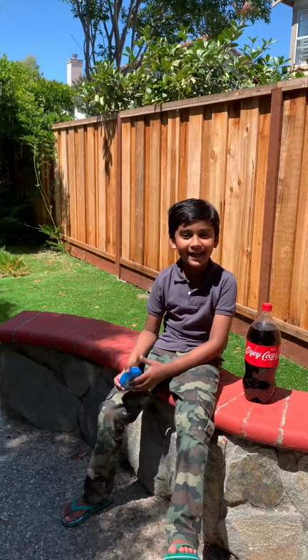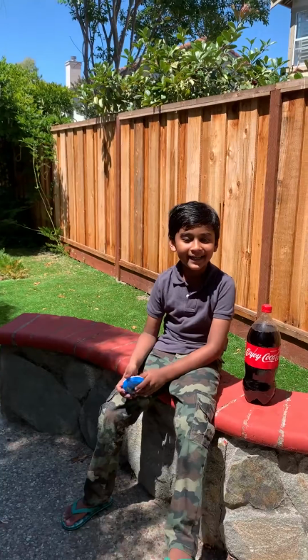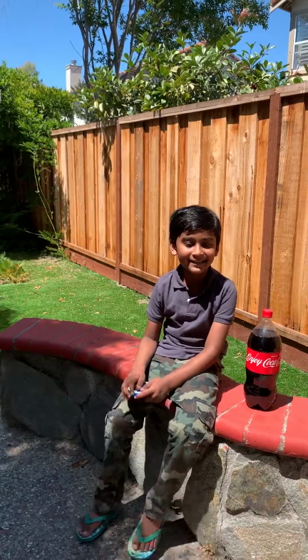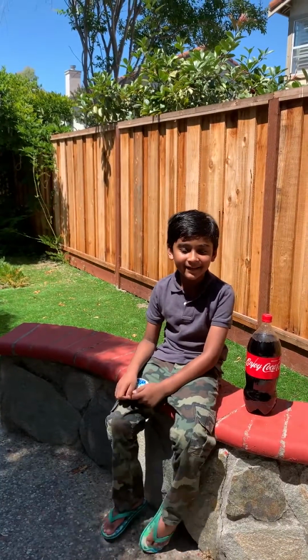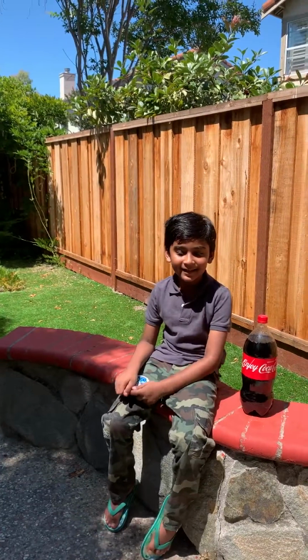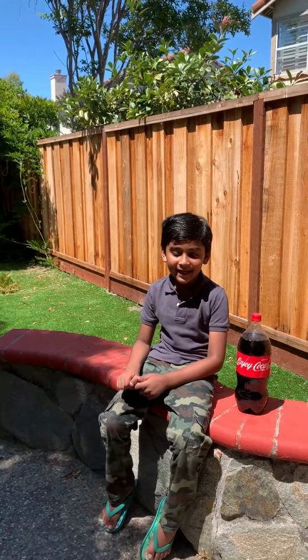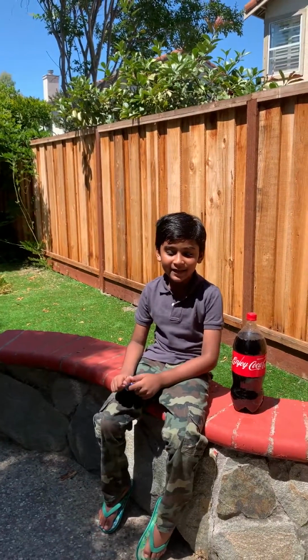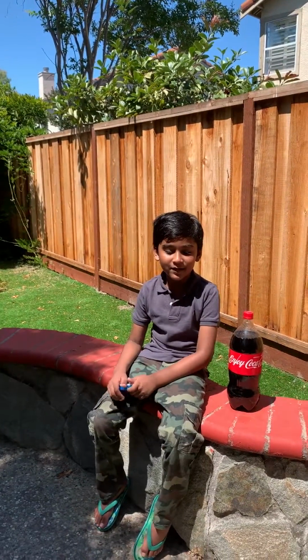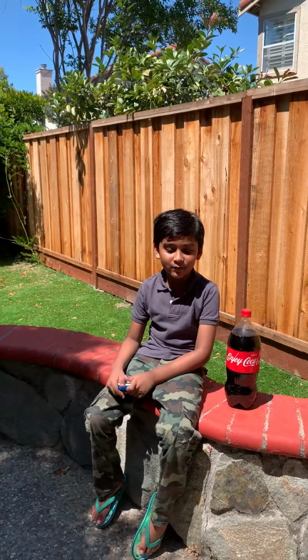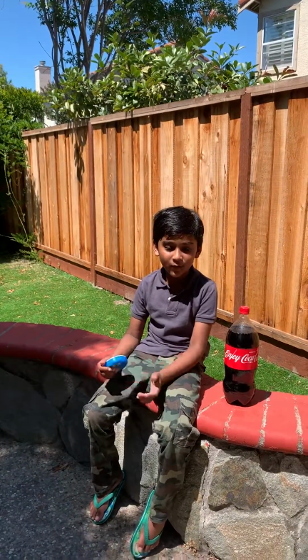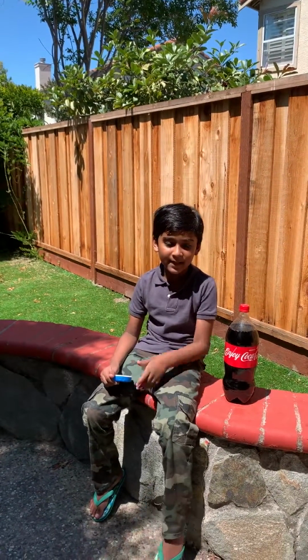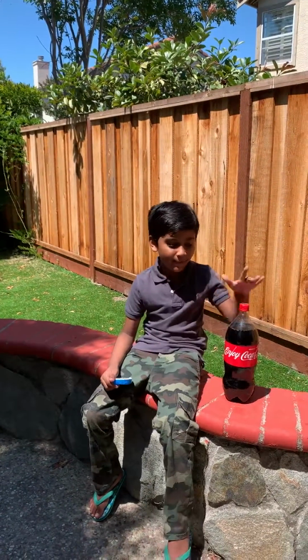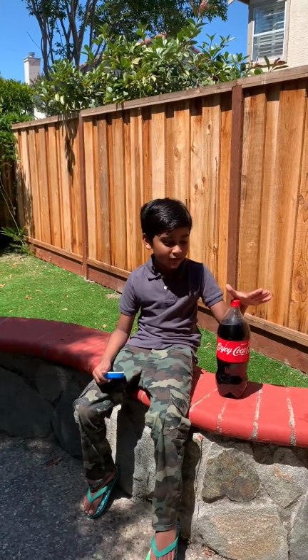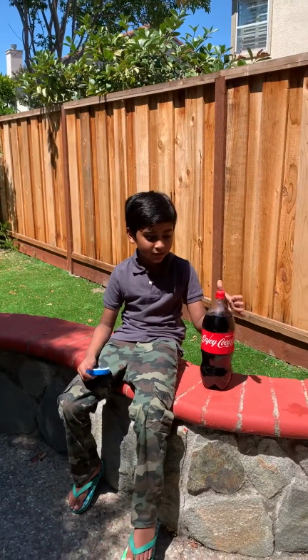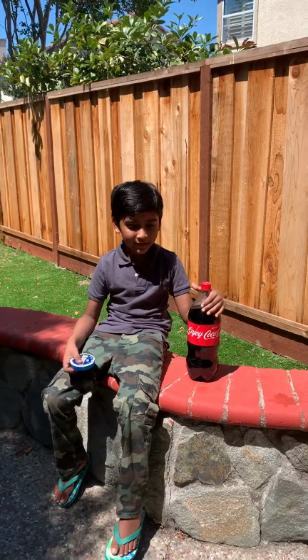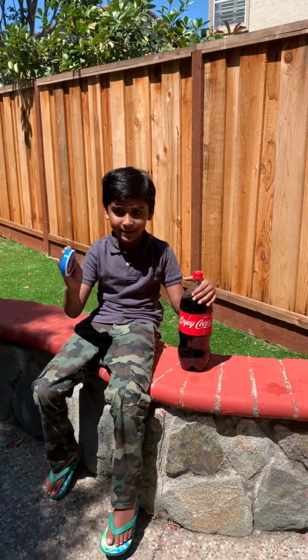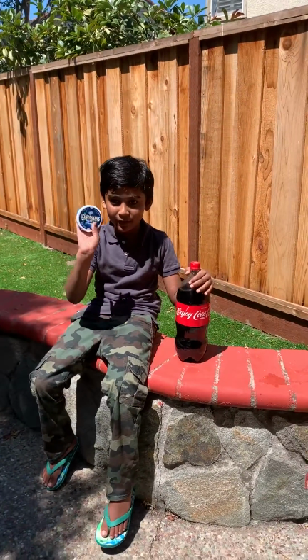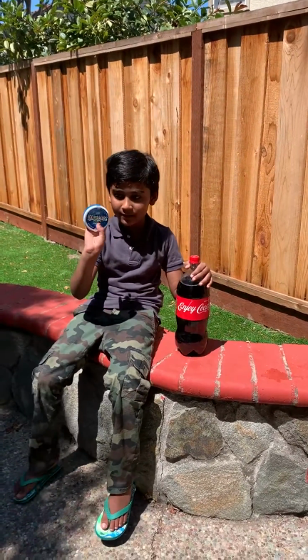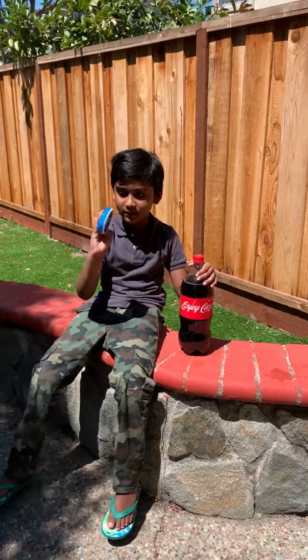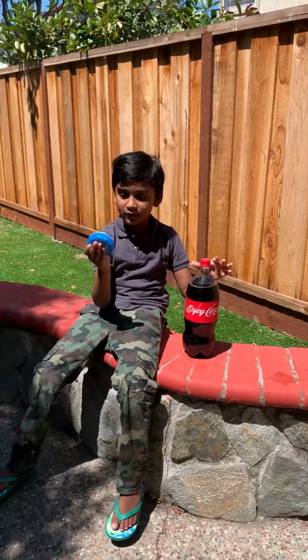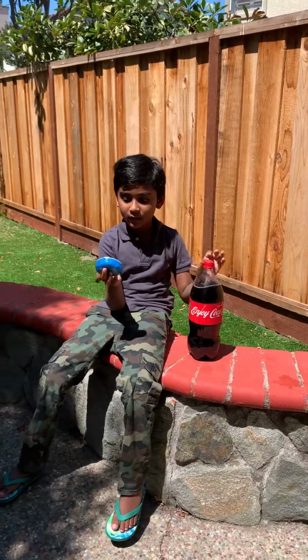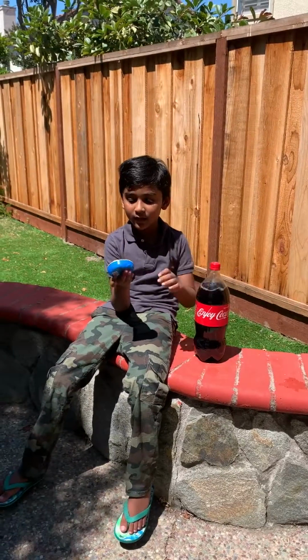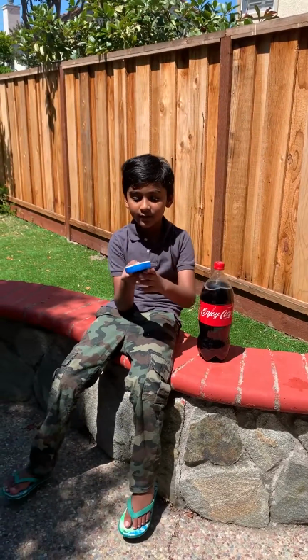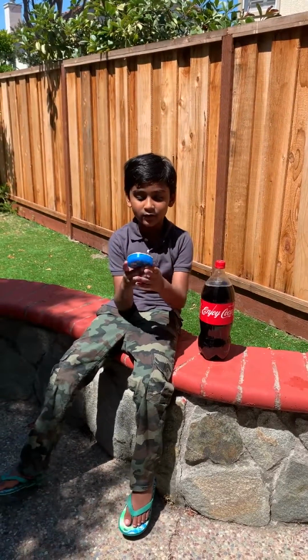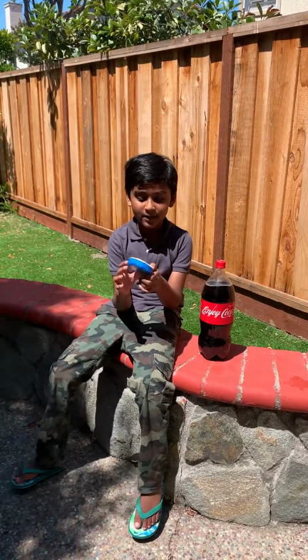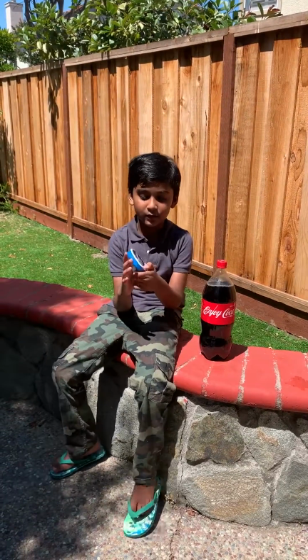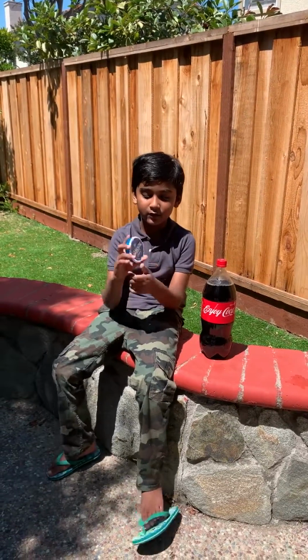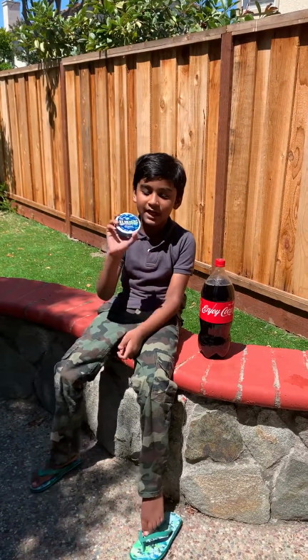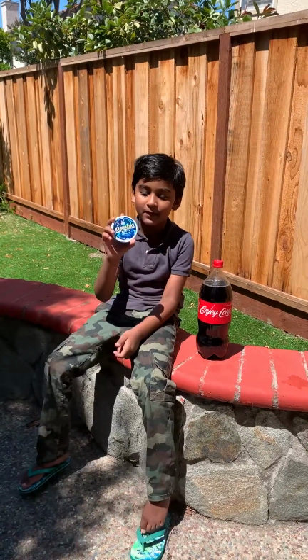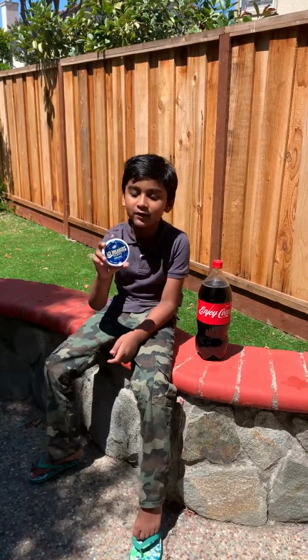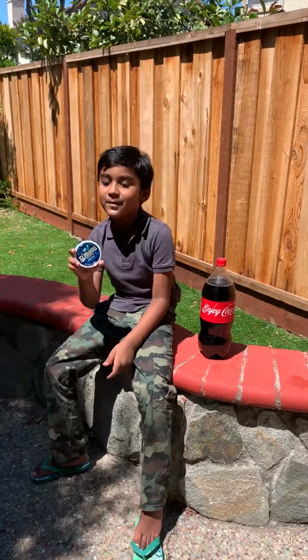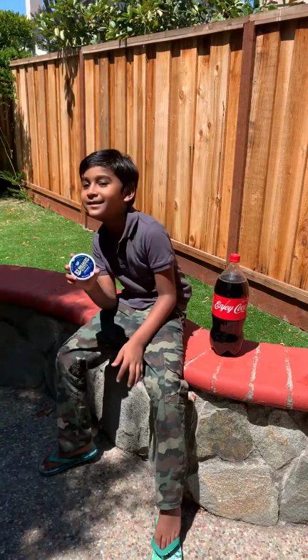Hi, it's Kosh and today we're gonna do a Coke and Mentos experiment. We're not gonna really use Mentos, we're gonna use Icebreakers mints.